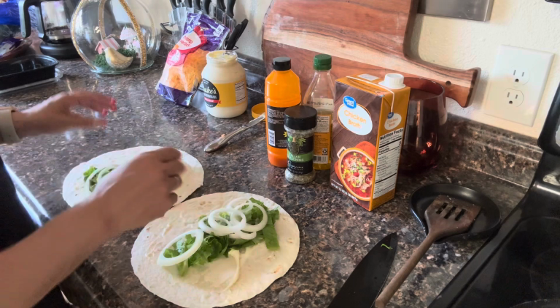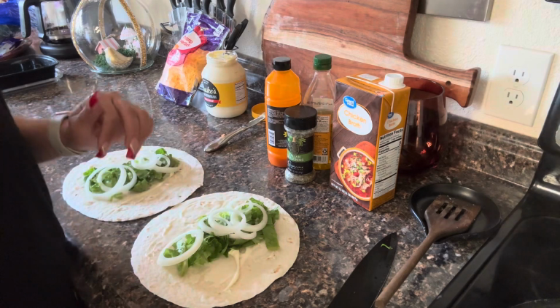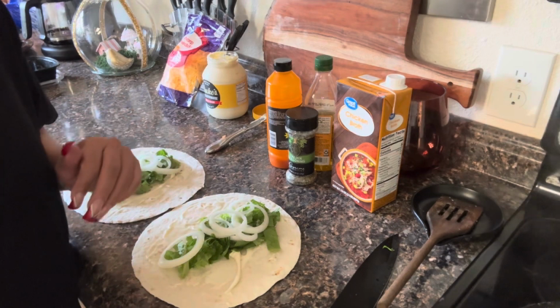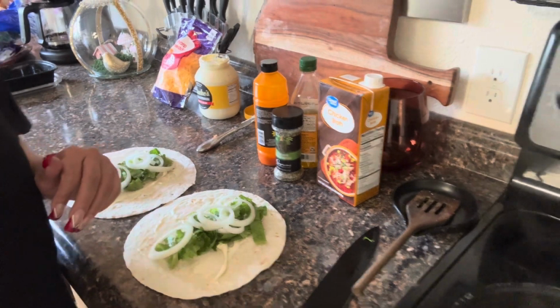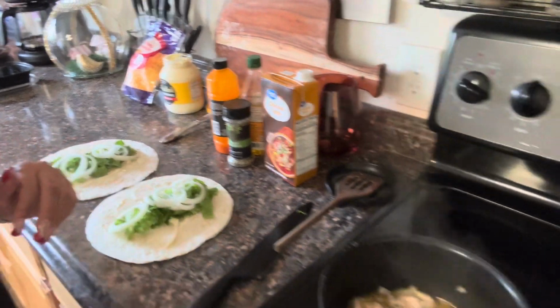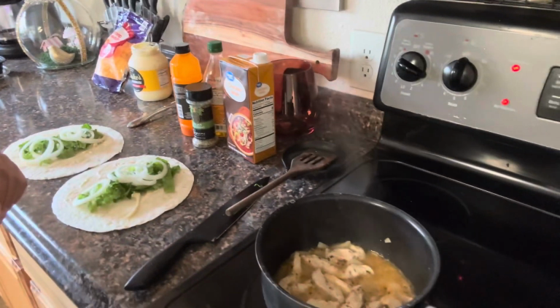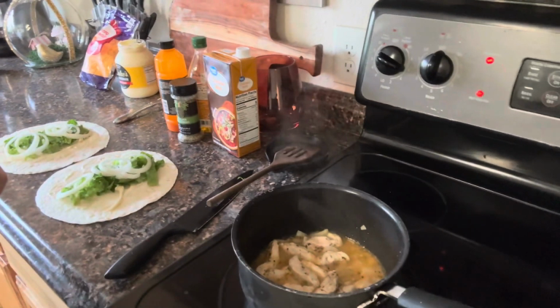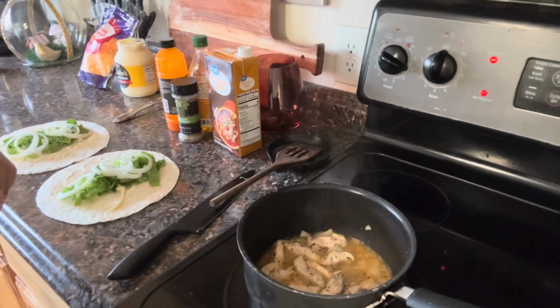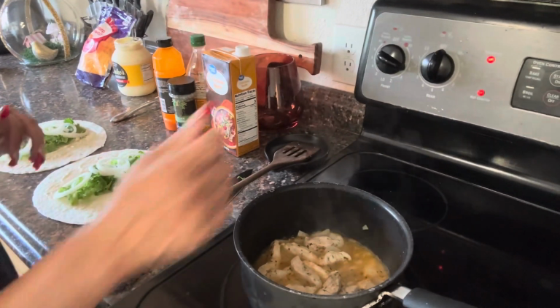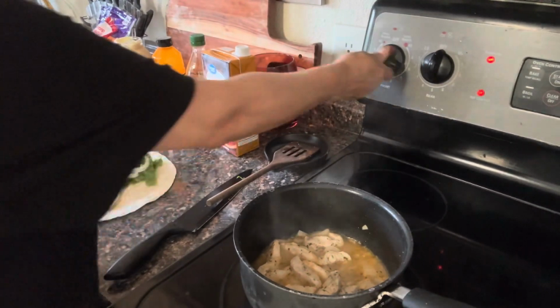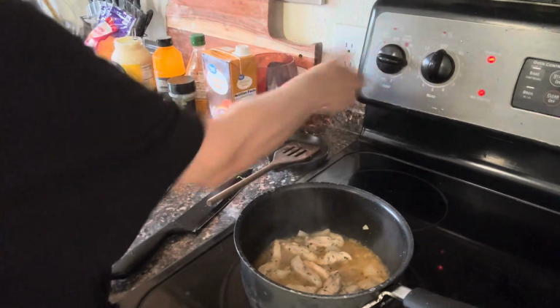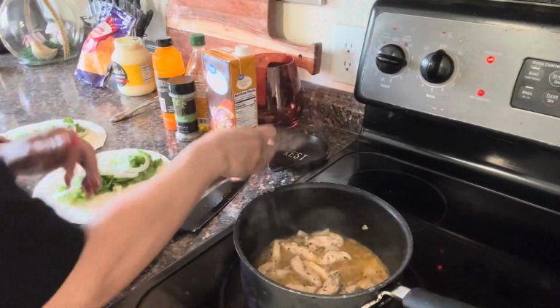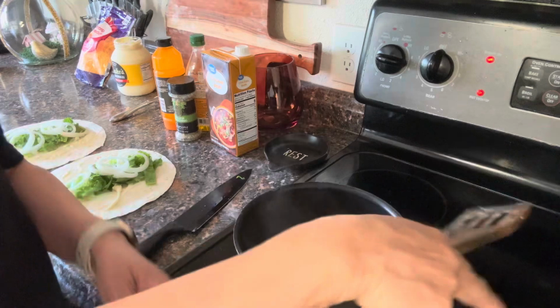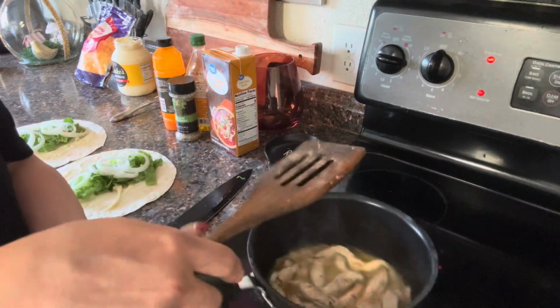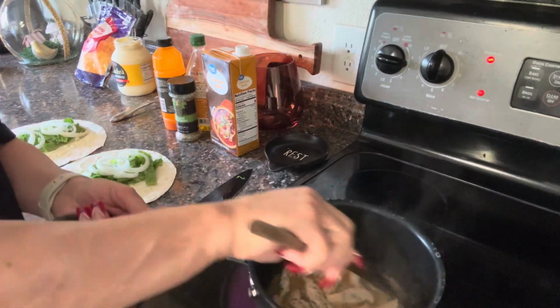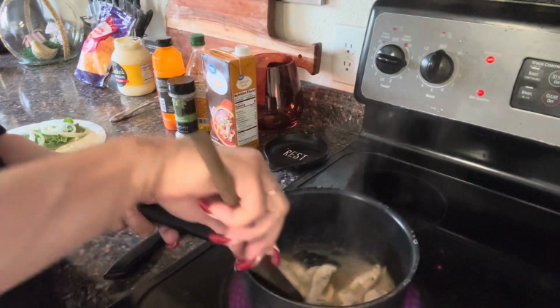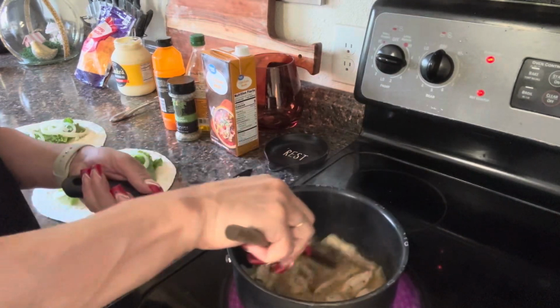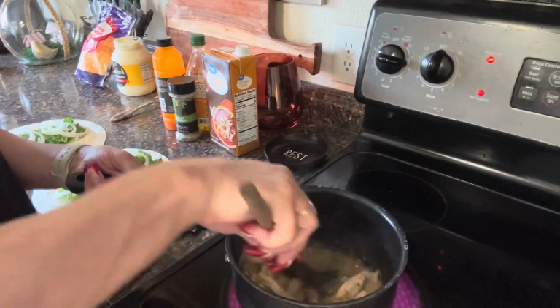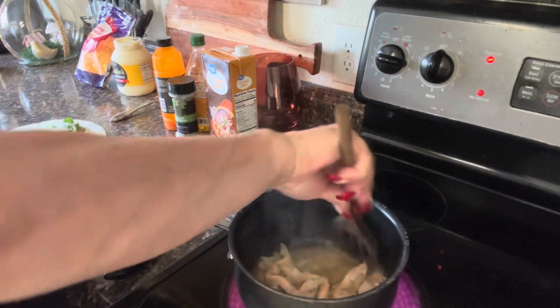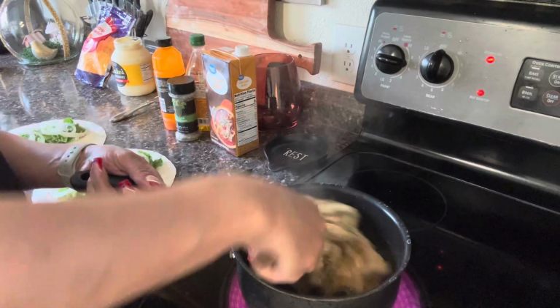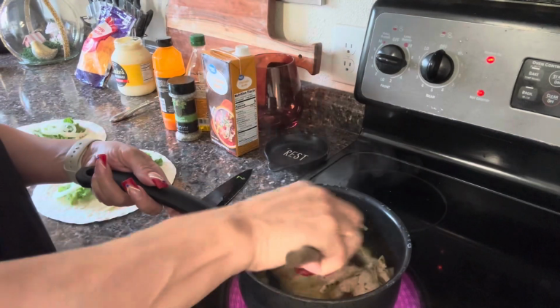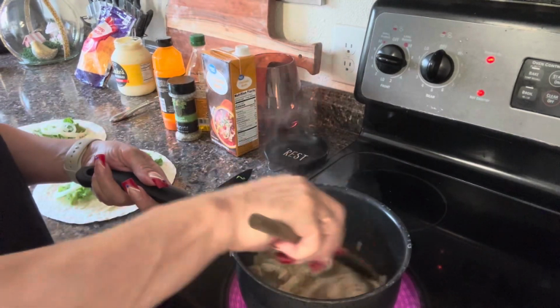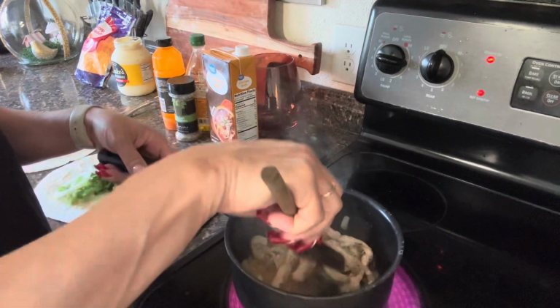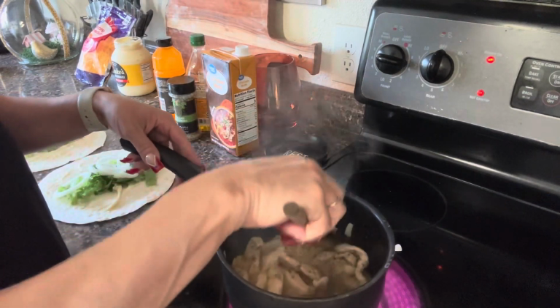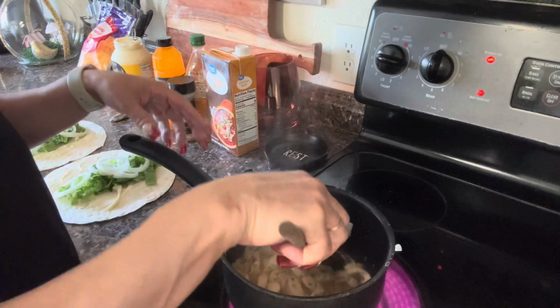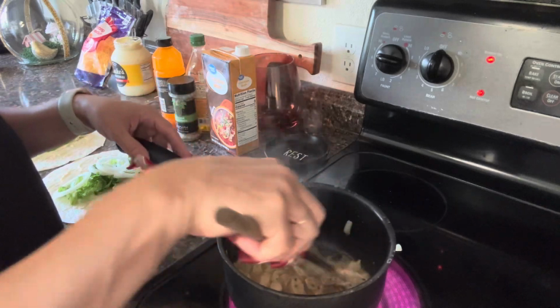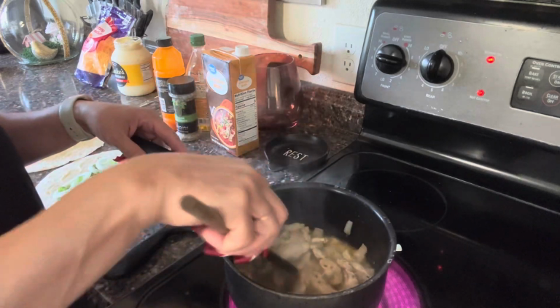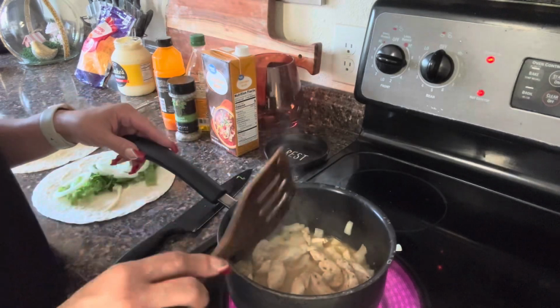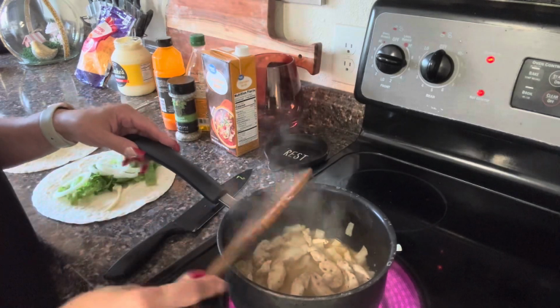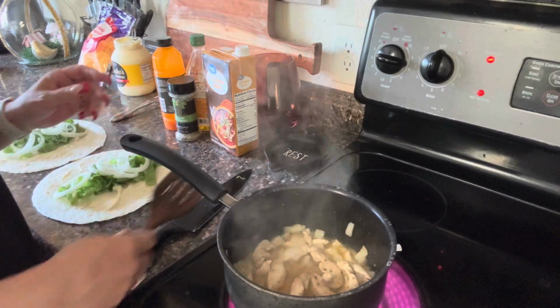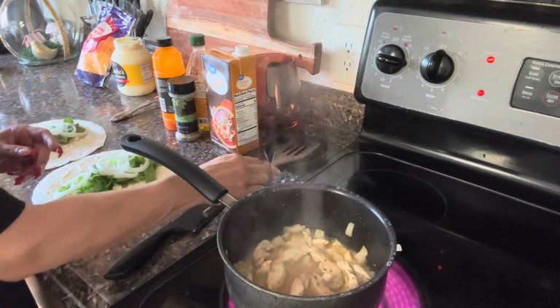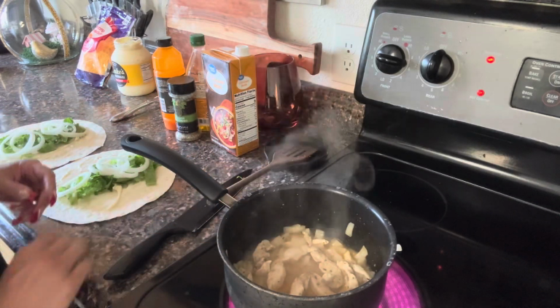So this chicken right here needs a little bit more time. I'm just going to turn this up. It looks like it's cooking nicely because I just want to dry that sauce up. That's going to take a few minutes, guys. I'll be right back.